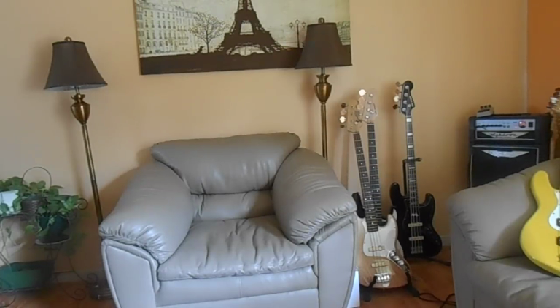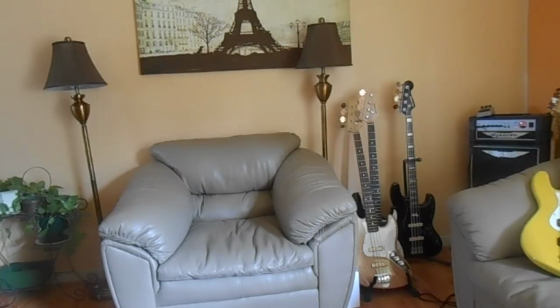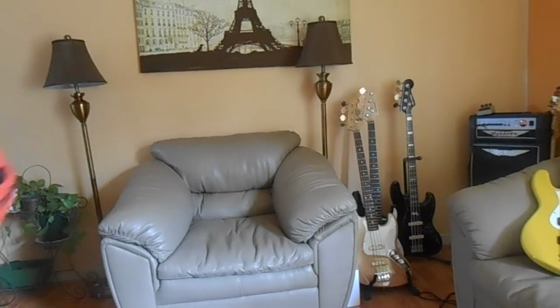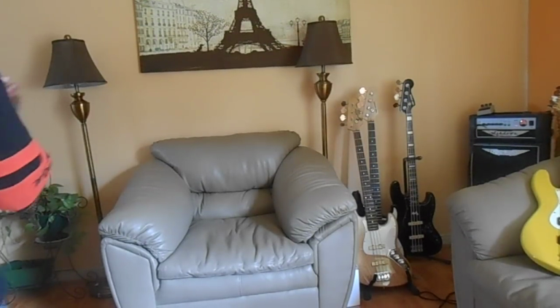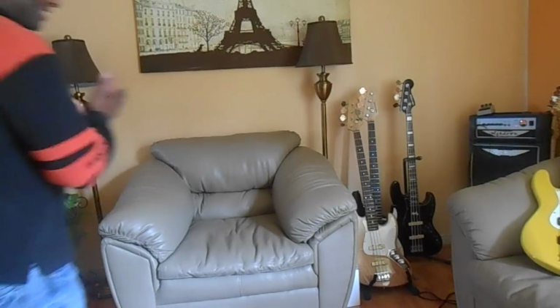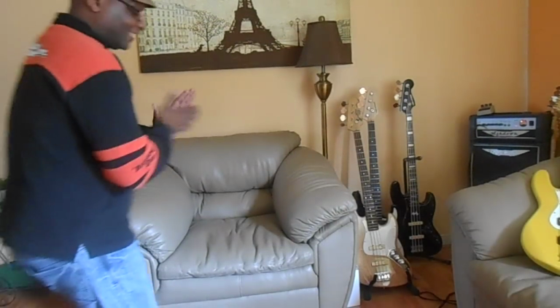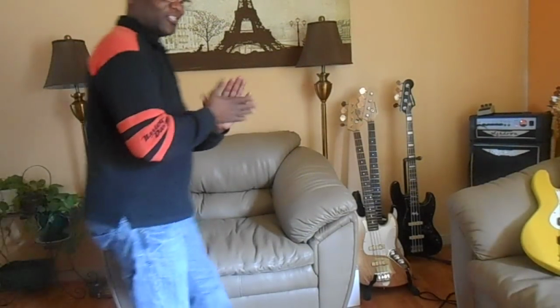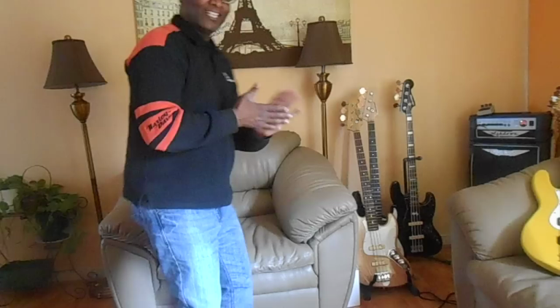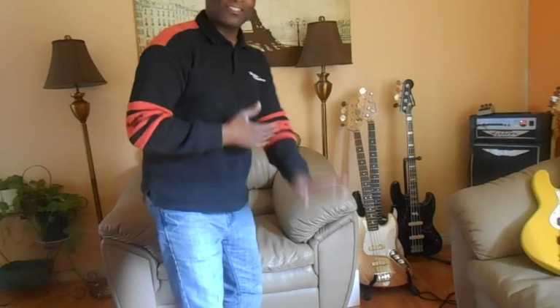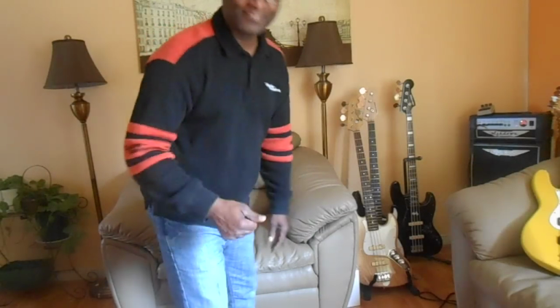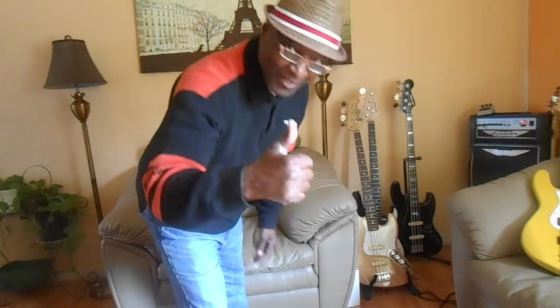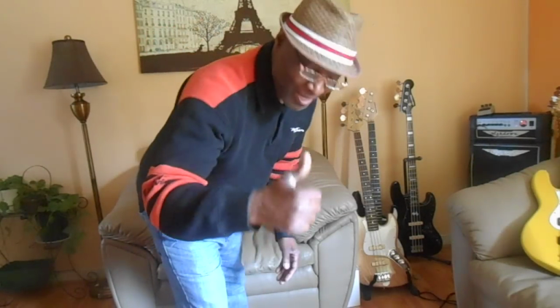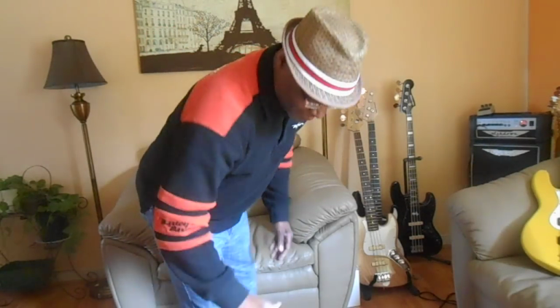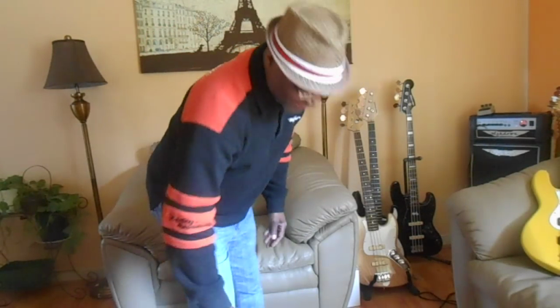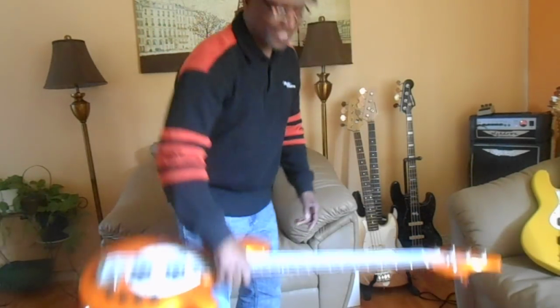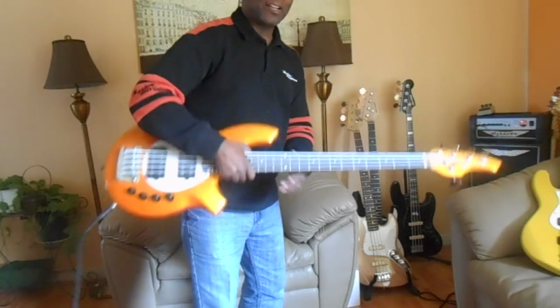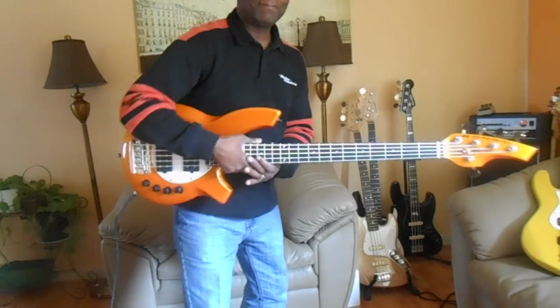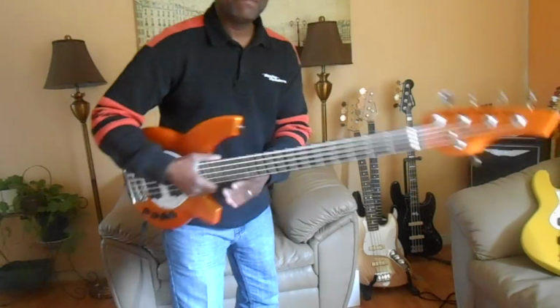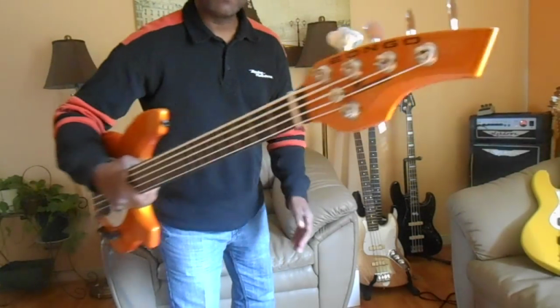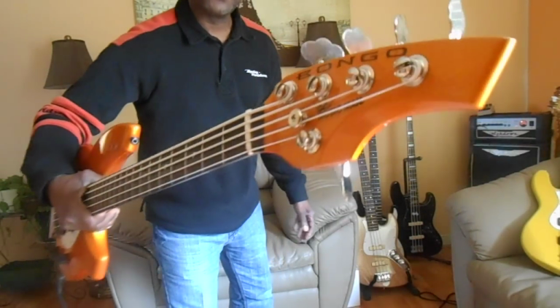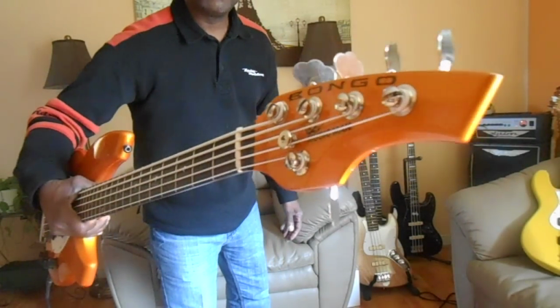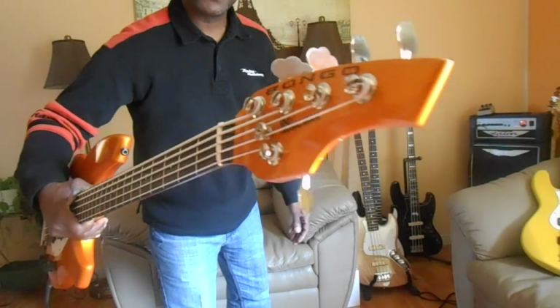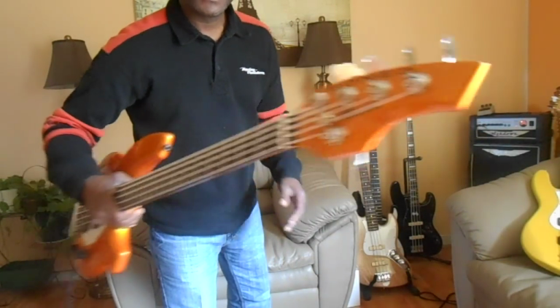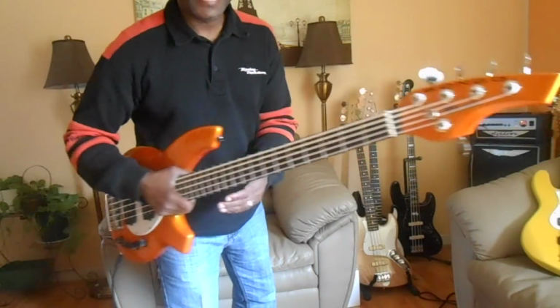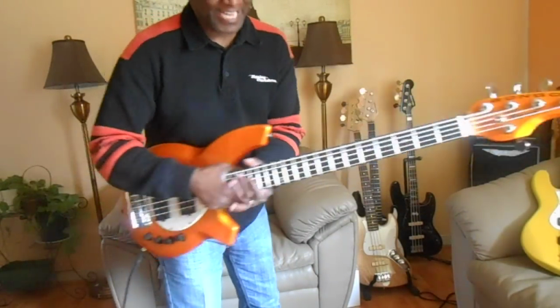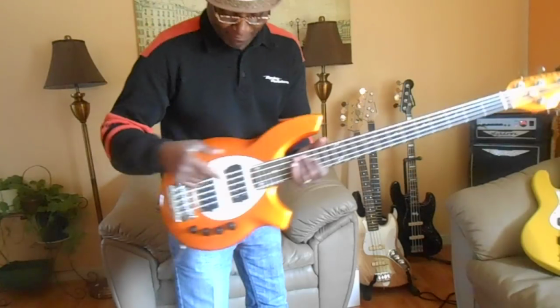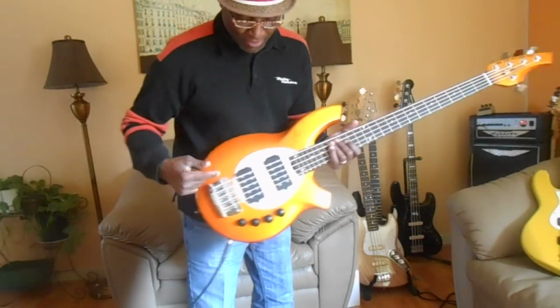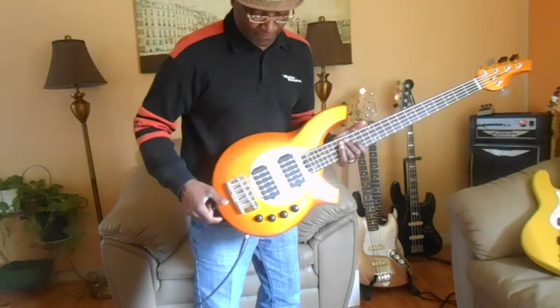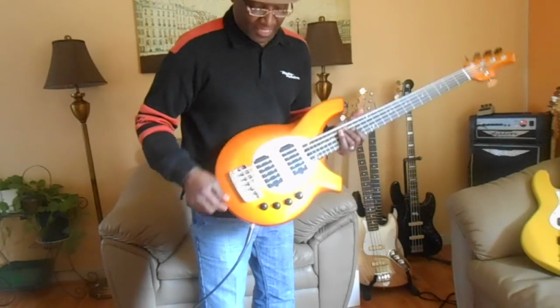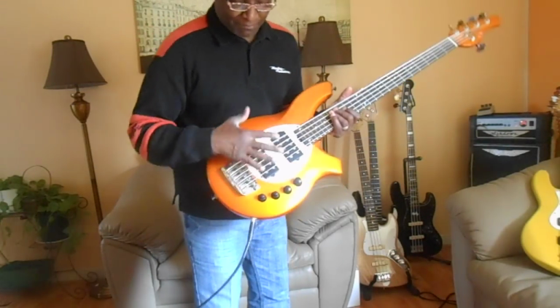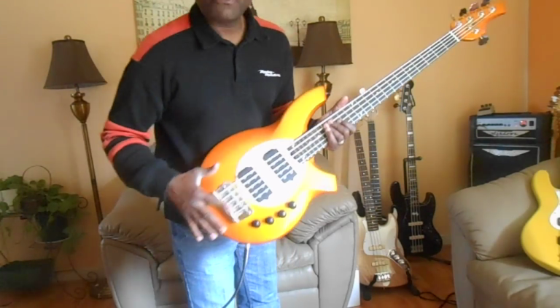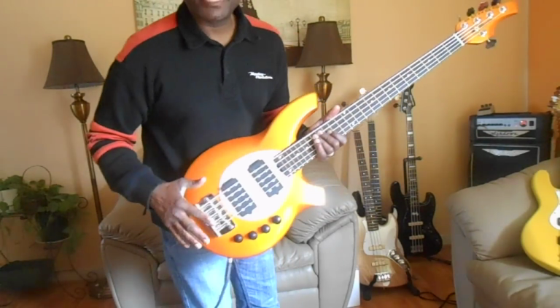Okay everybody, back again. This is Johnny Lee Long. Here we go. Guess what? The Bongo bass — the HH Bongo. Beautiful bass.